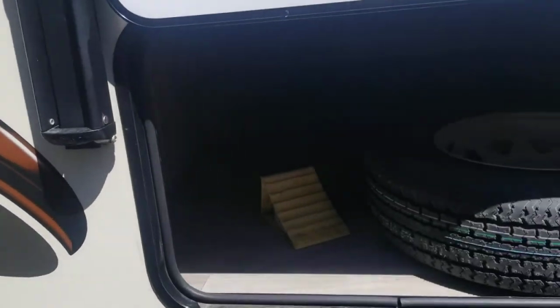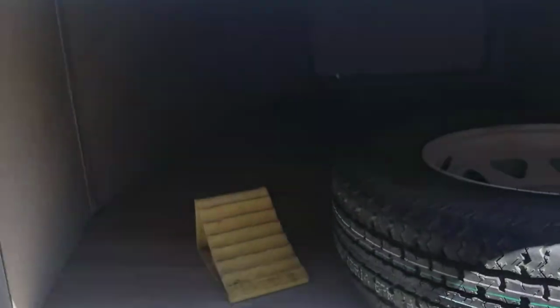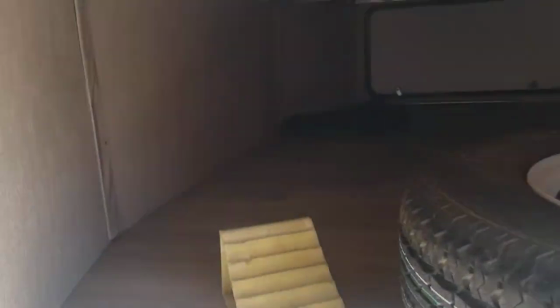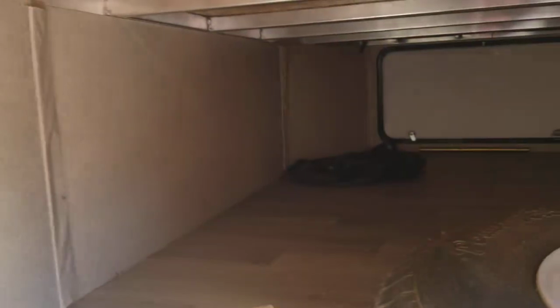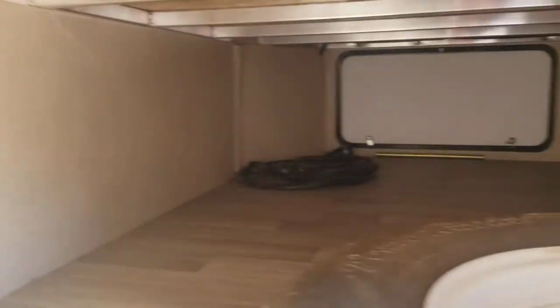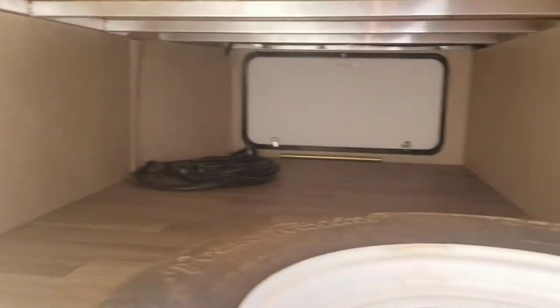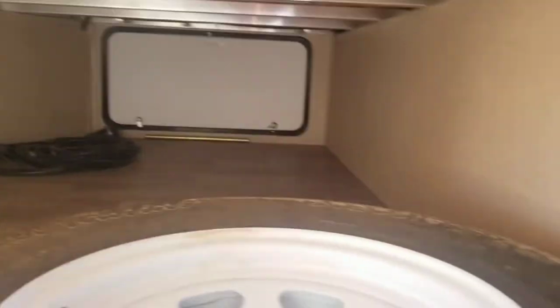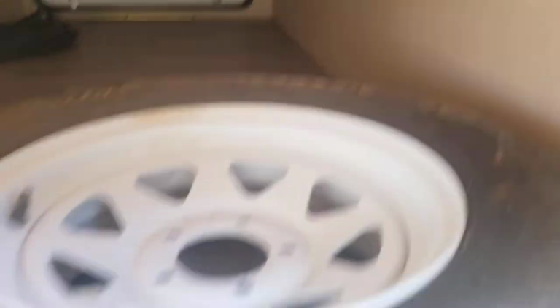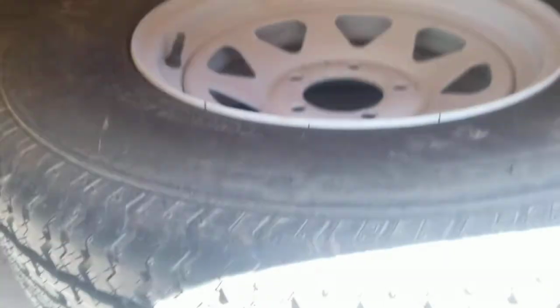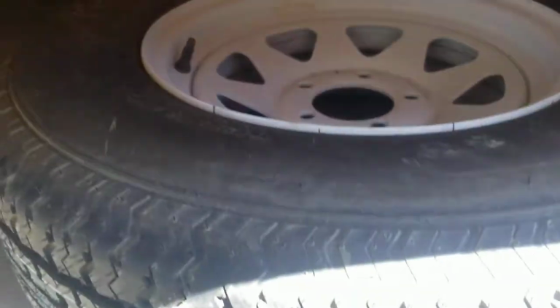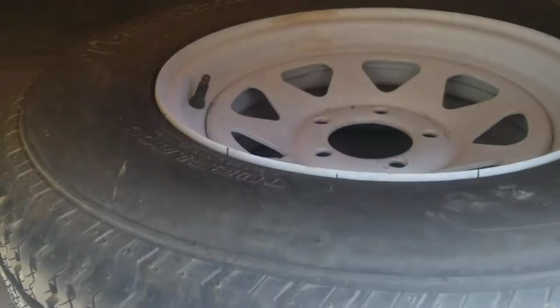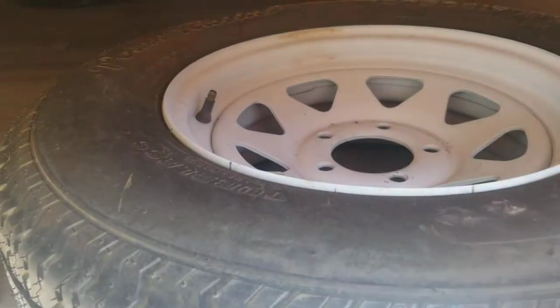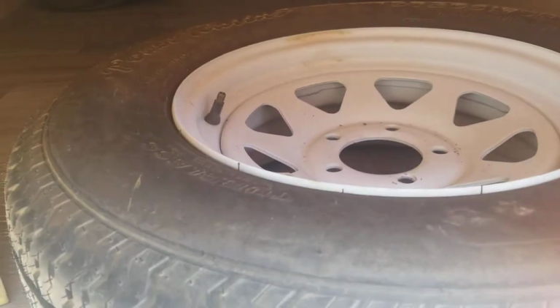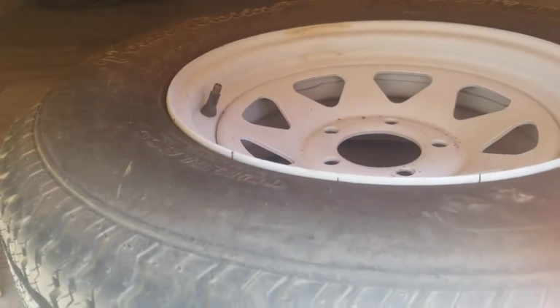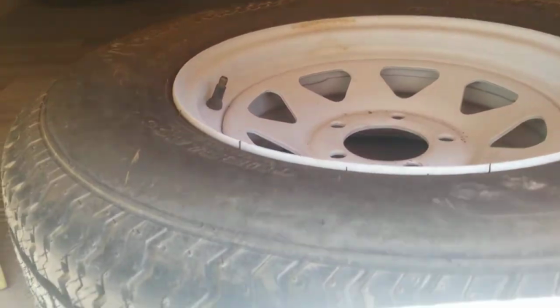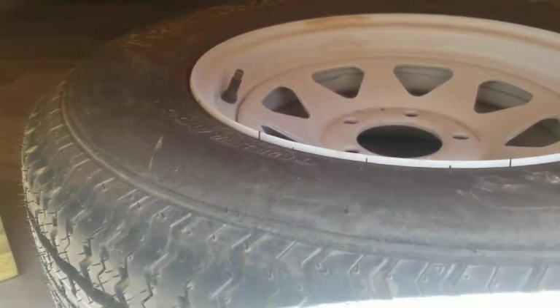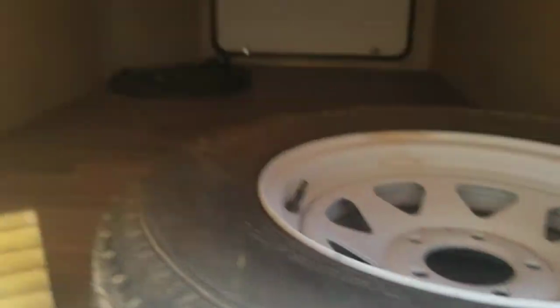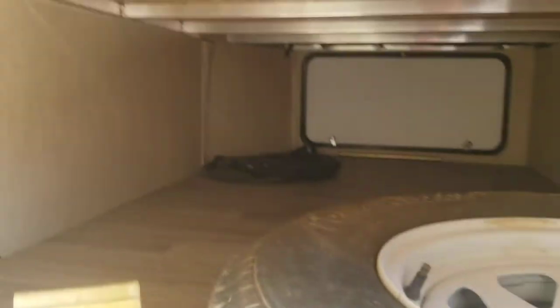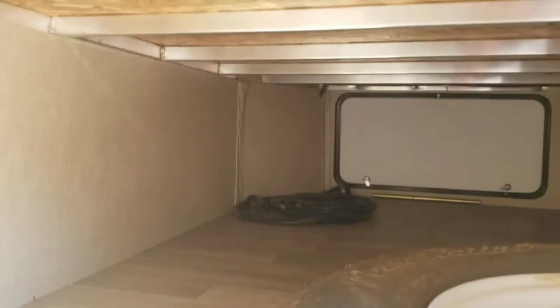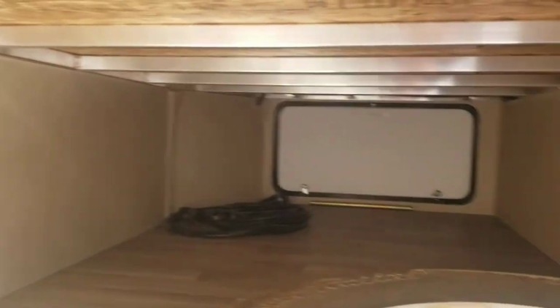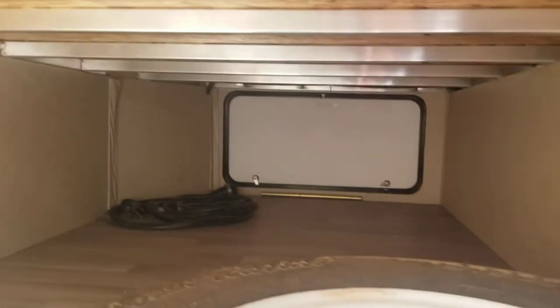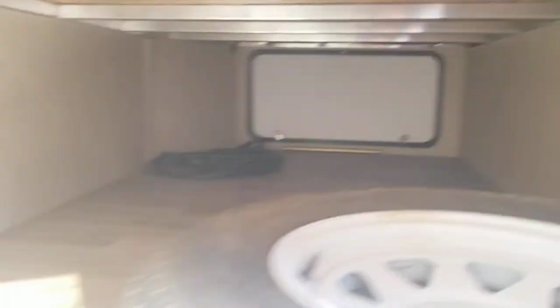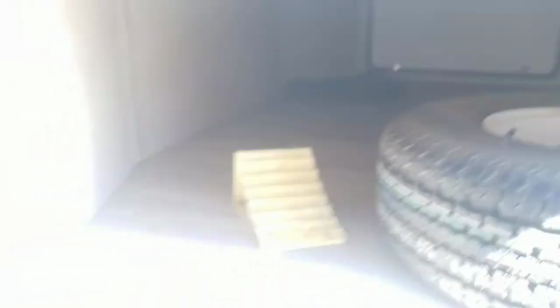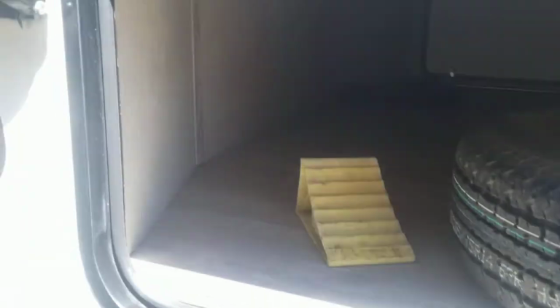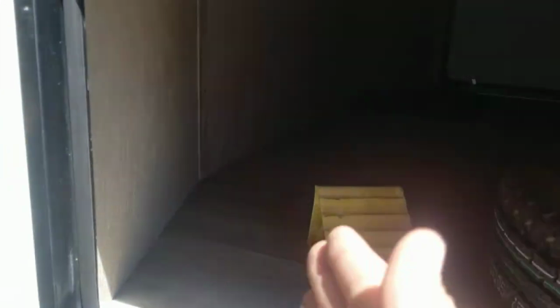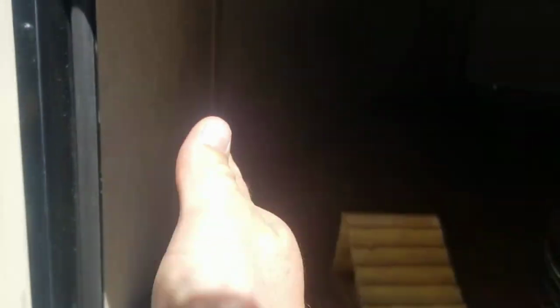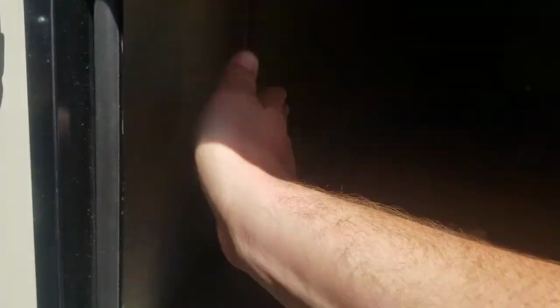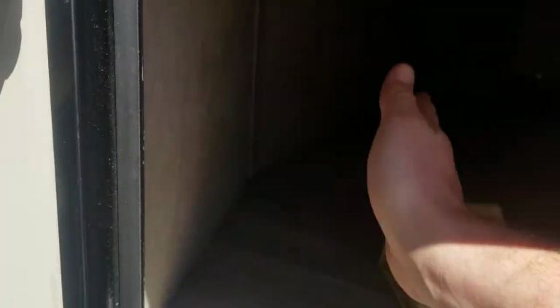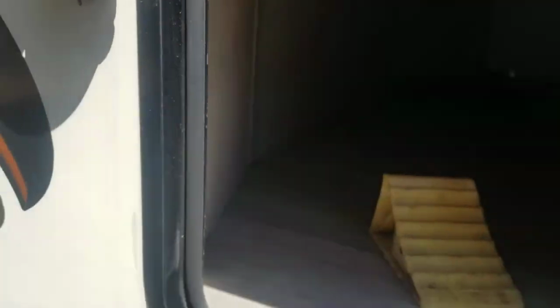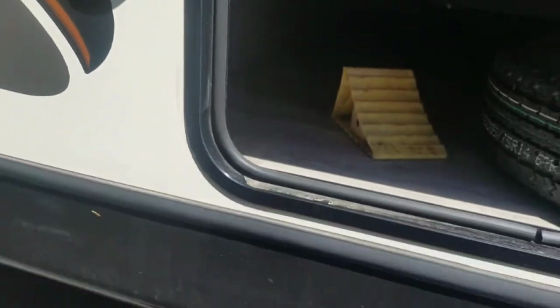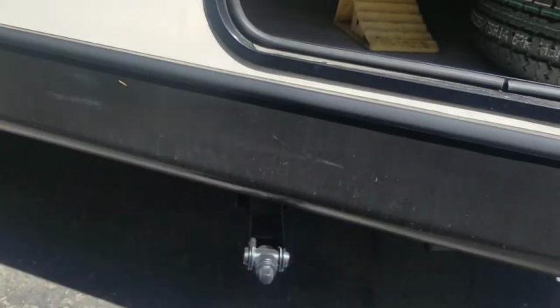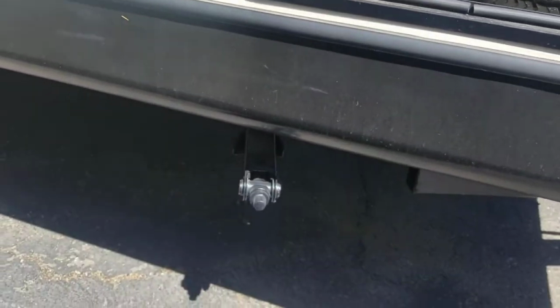Your first compartment here is a nice big storage compartment with the spare tire. There is an area to put the spare tire on the back, but it's here for now. It's a nice big compartment — you can see it bows out a little bit and gives you a little bit more space.